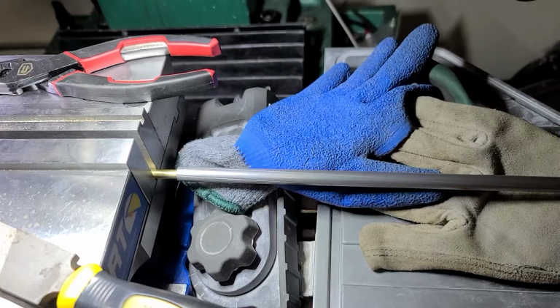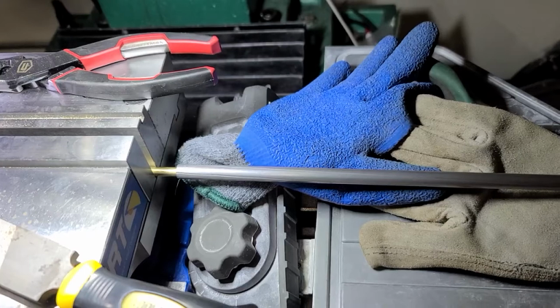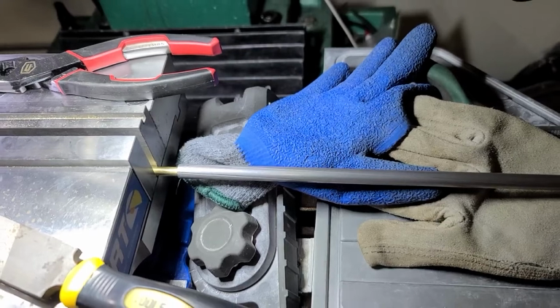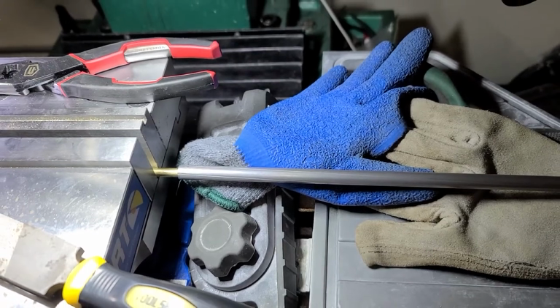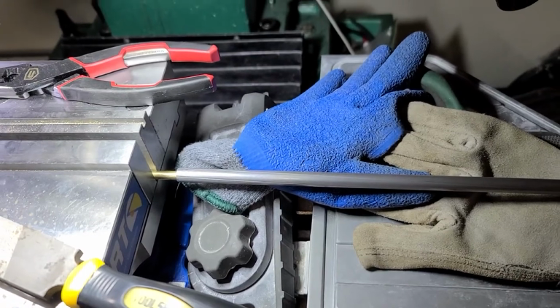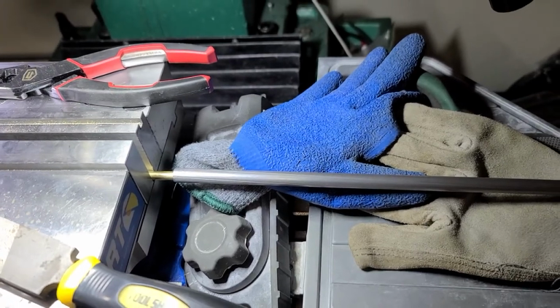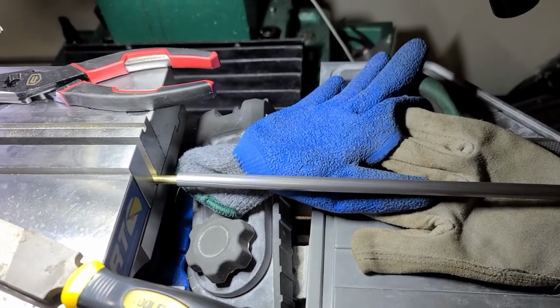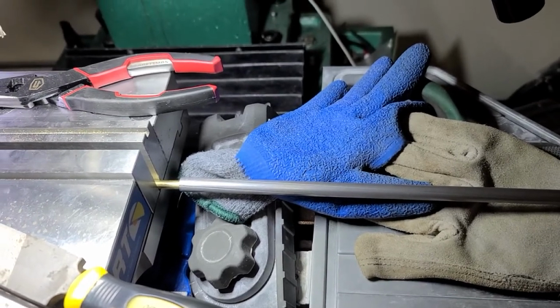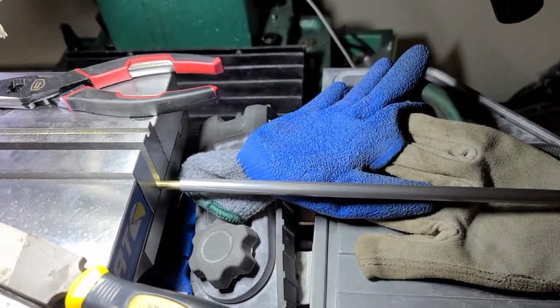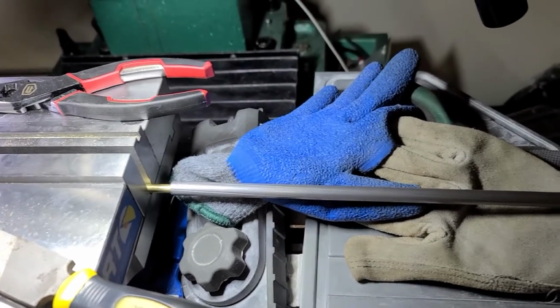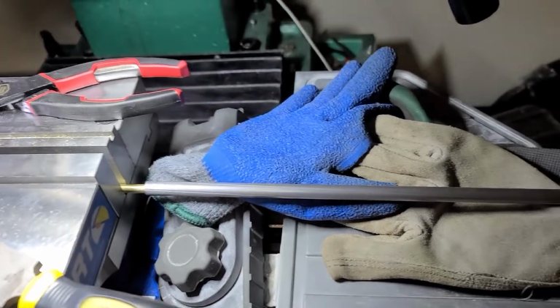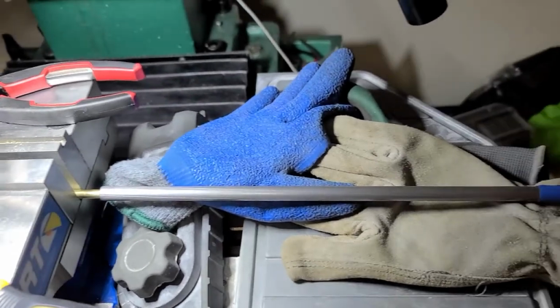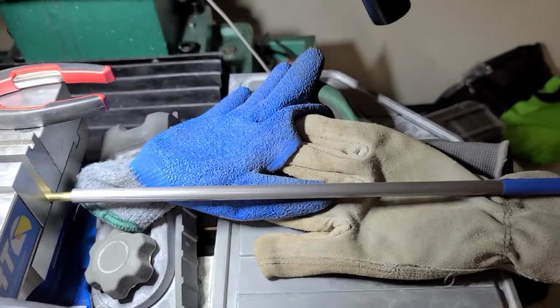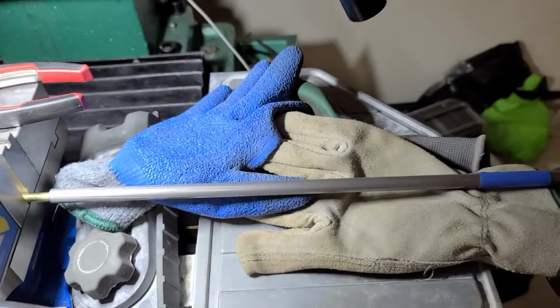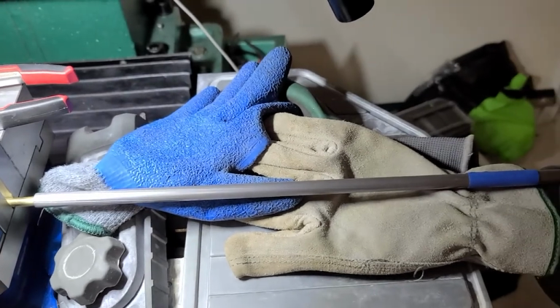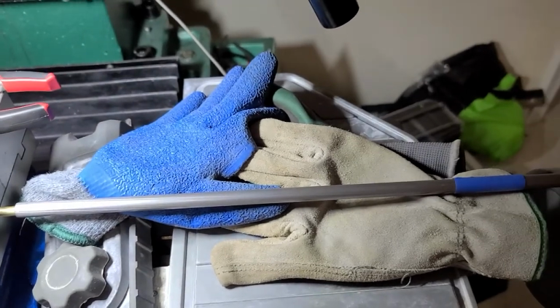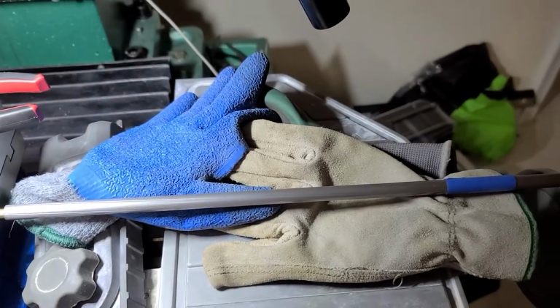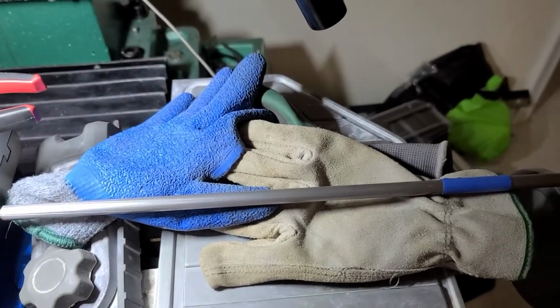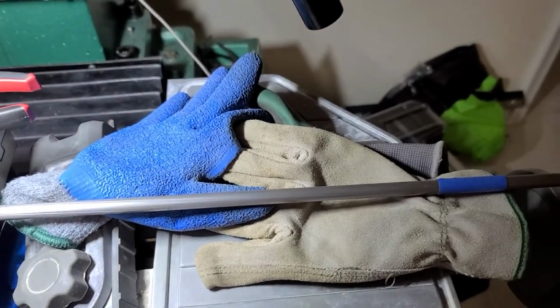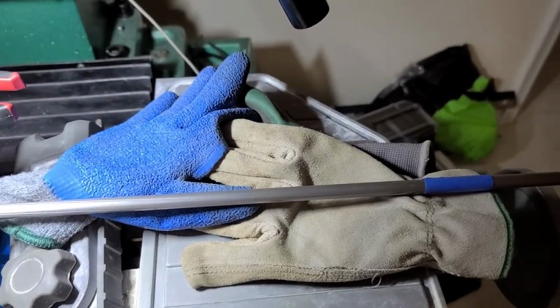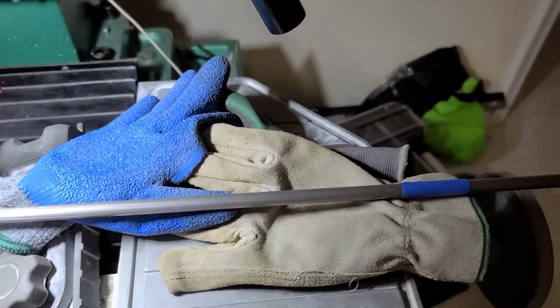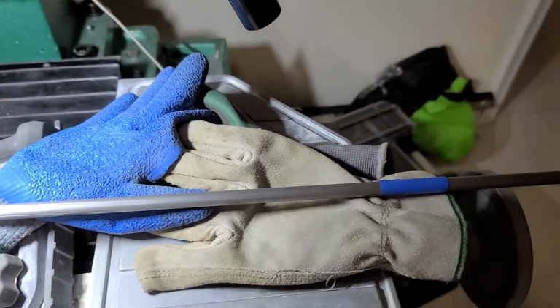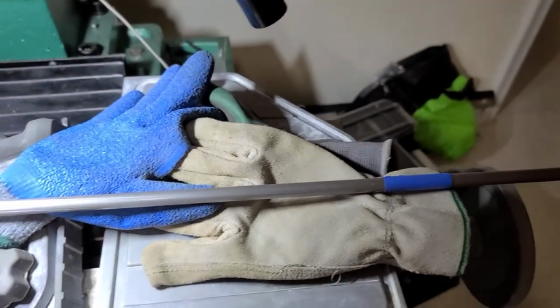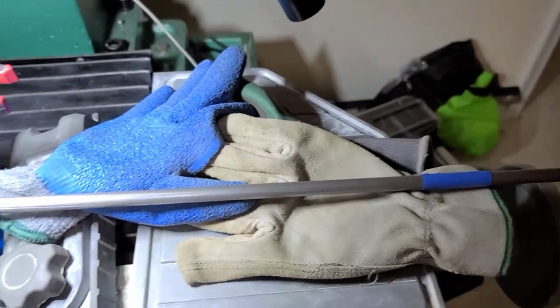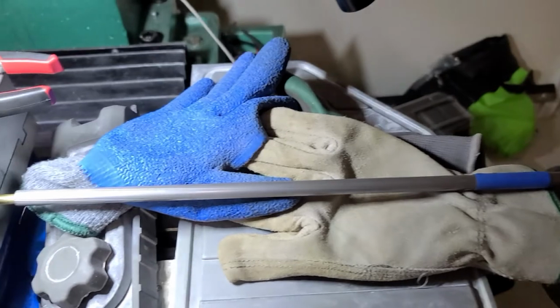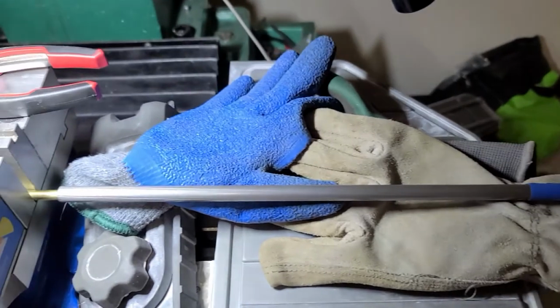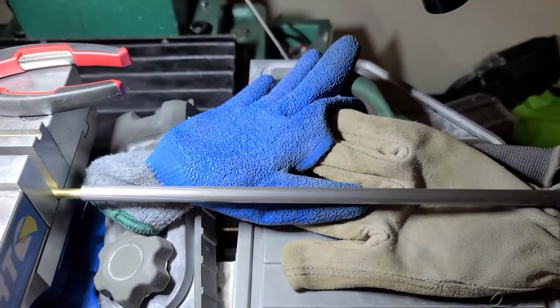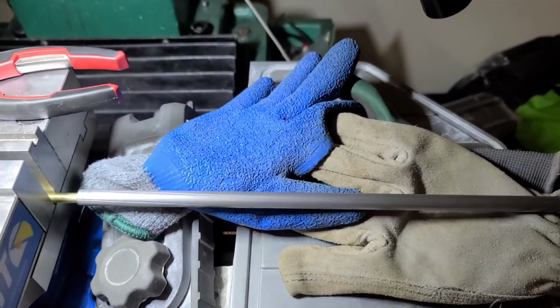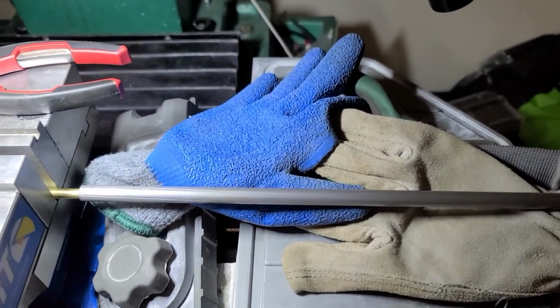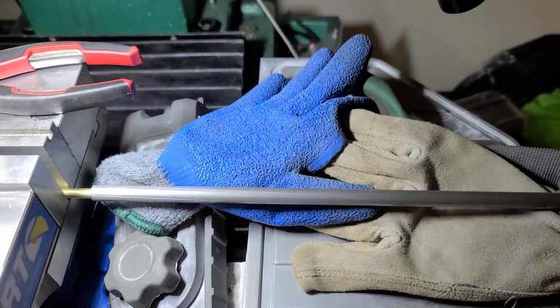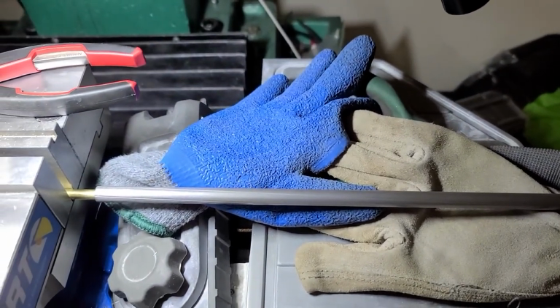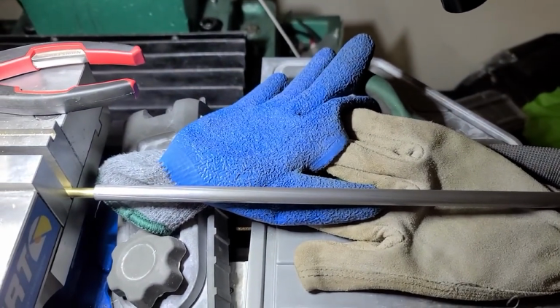Alright YouTube fans, it's been a while since I did a video, but I've spent probably about a good six hours total on this. What this is here is an FX 30 caliber pellet liner.